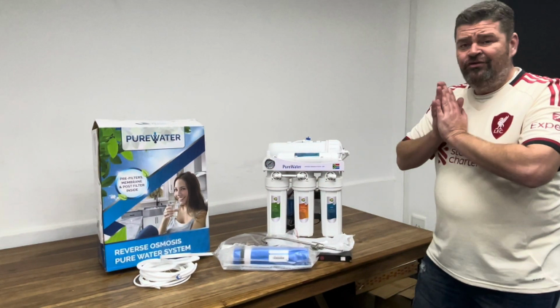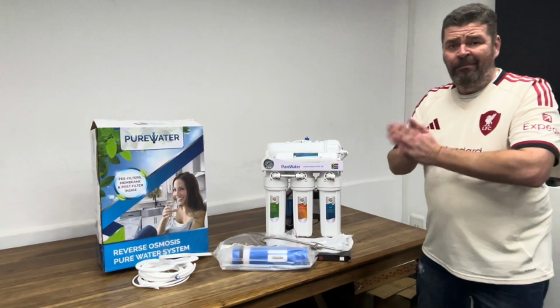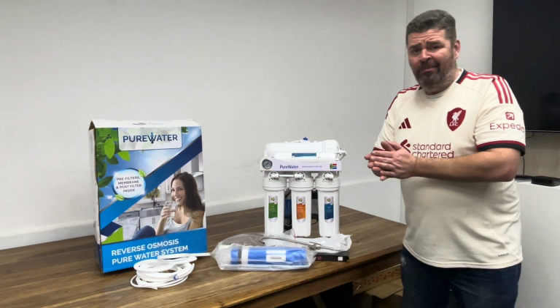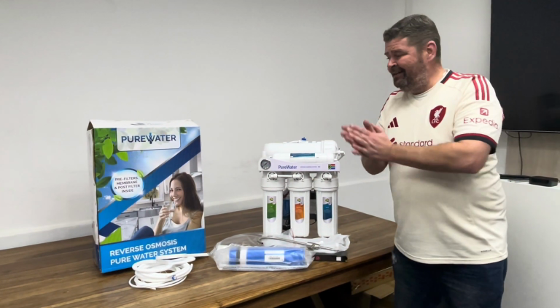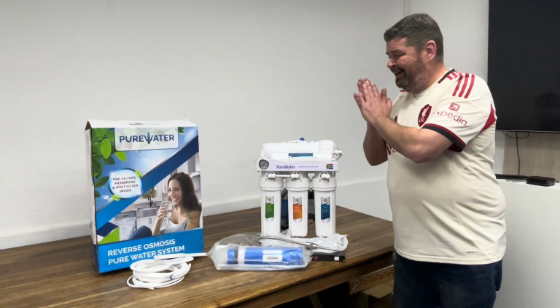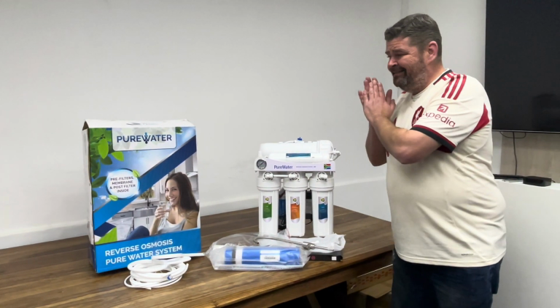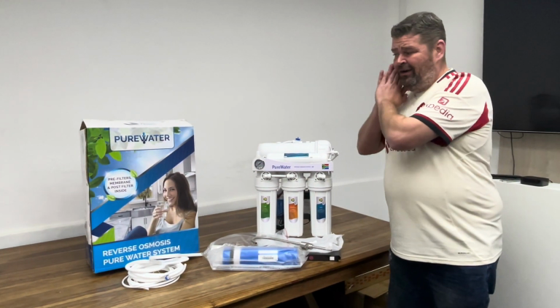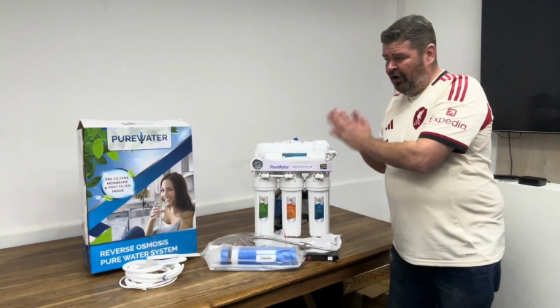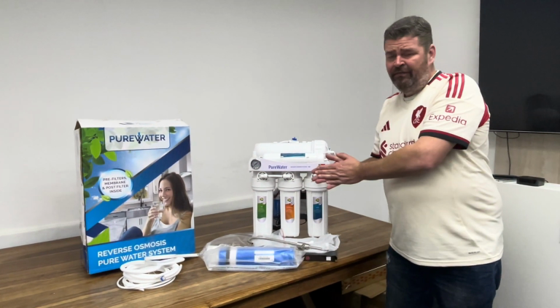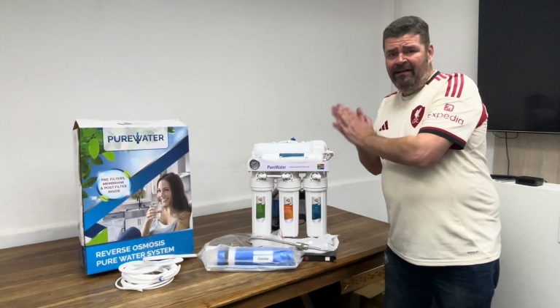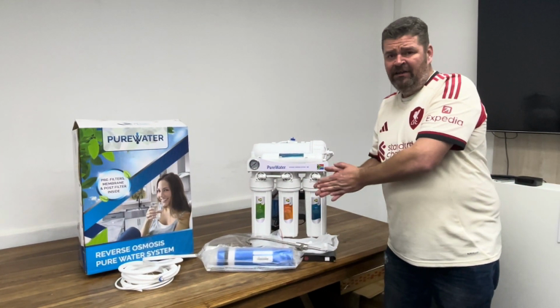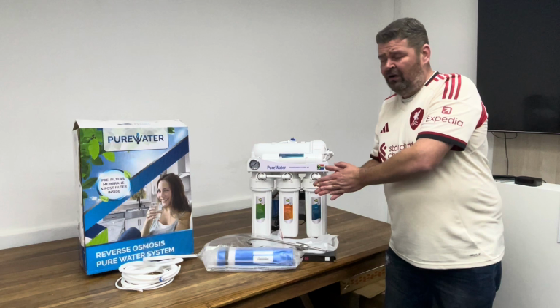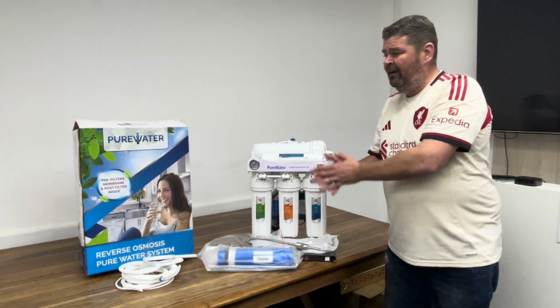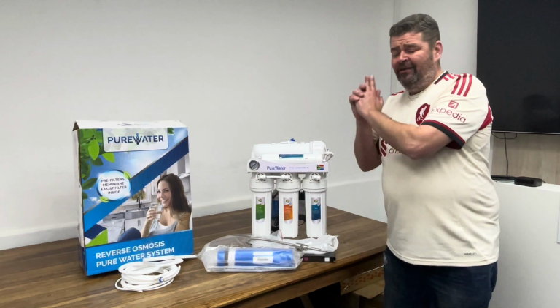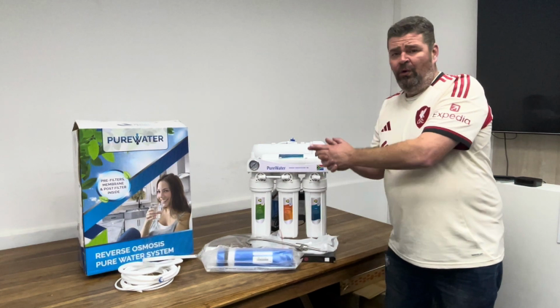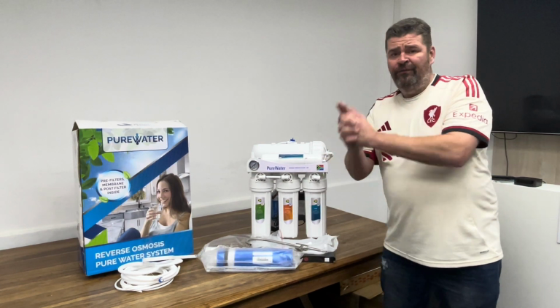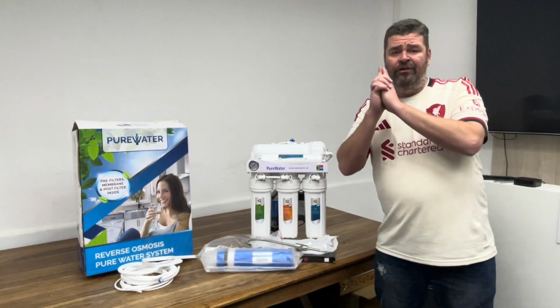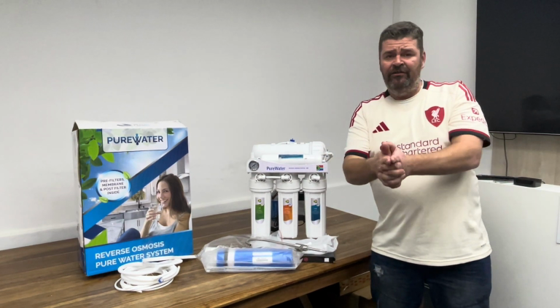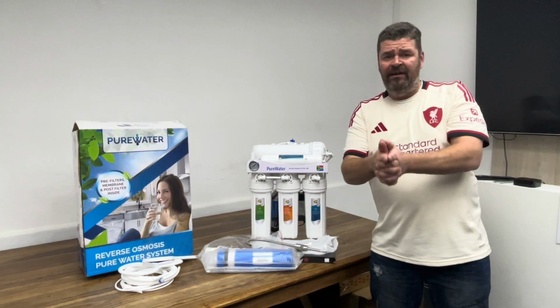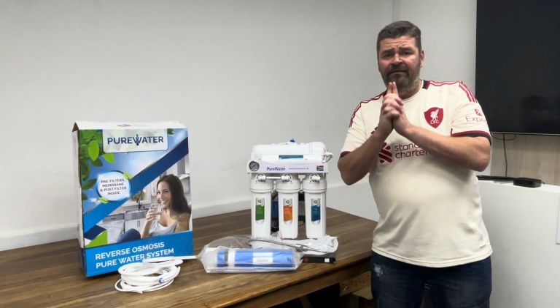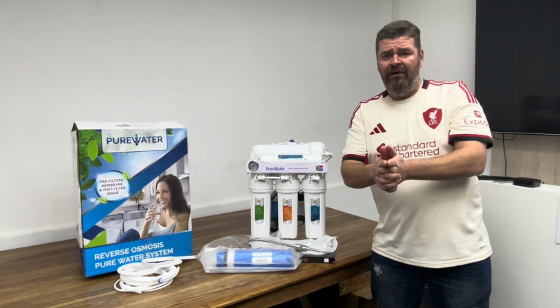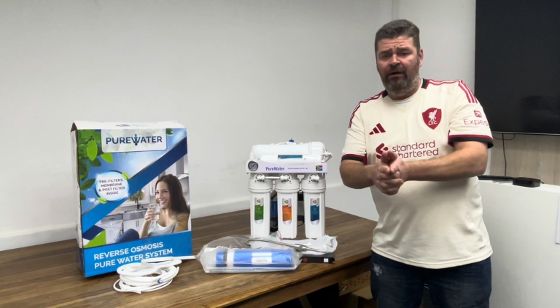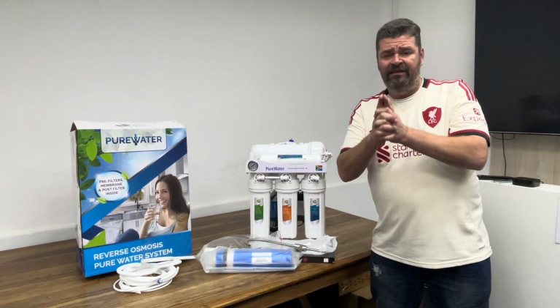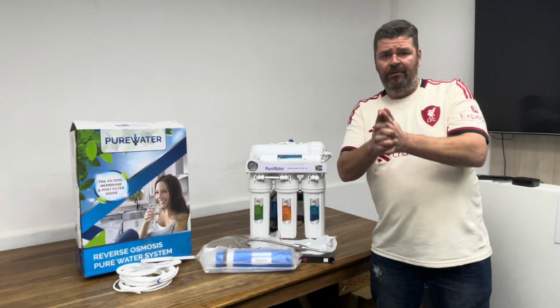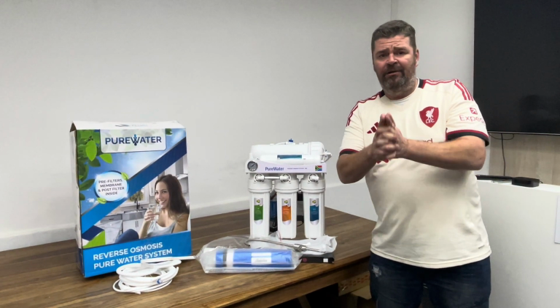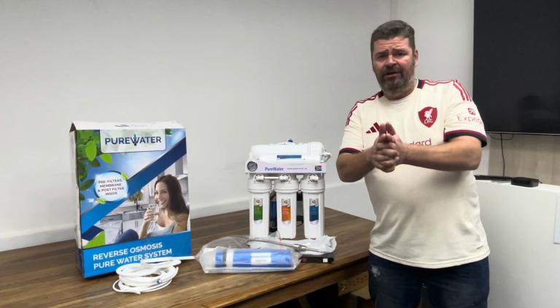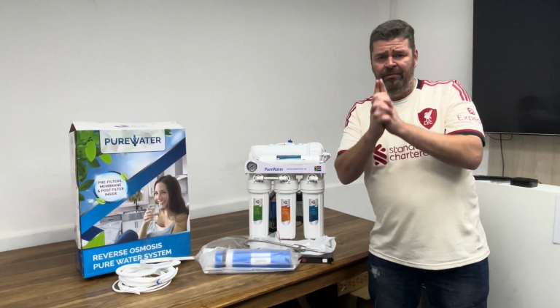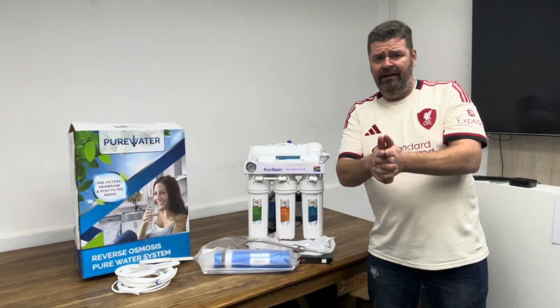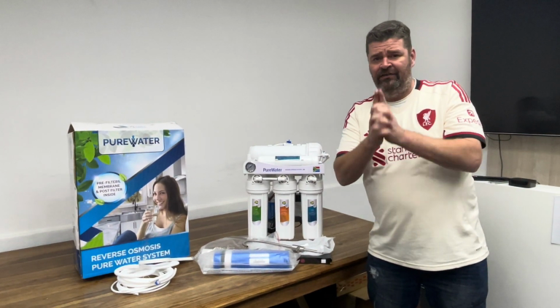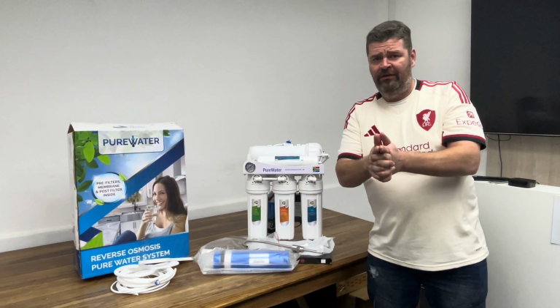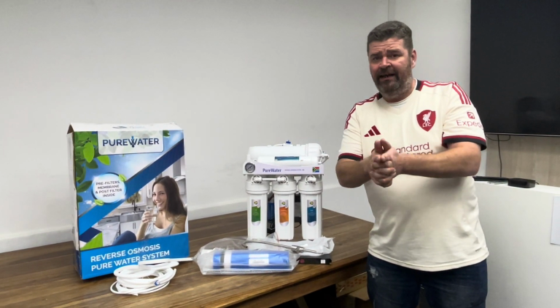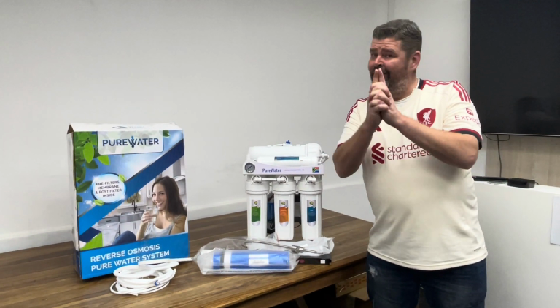So jump on top of this — there is not a lot of these, limited stock. Get ordering, find your sales representative at Puritech, or visit www.puritech.co.za today.